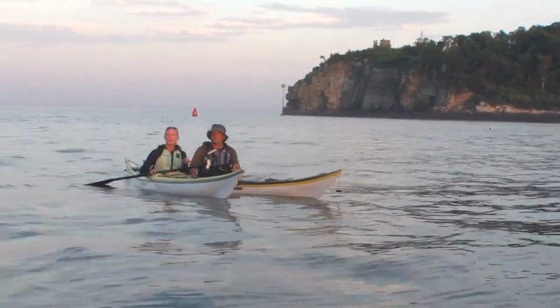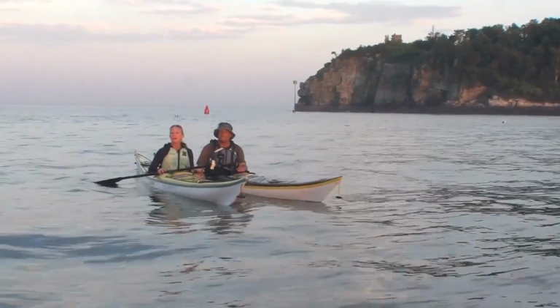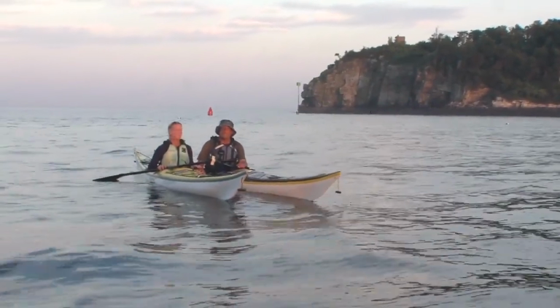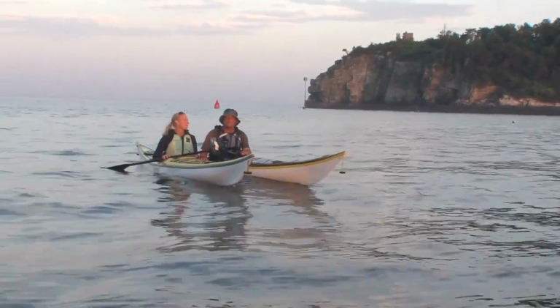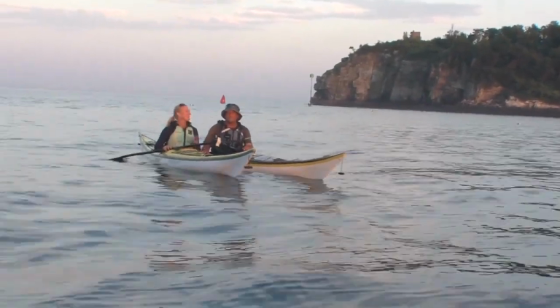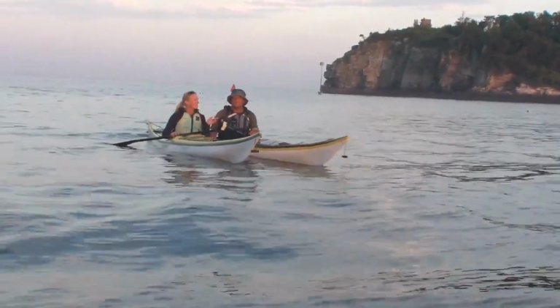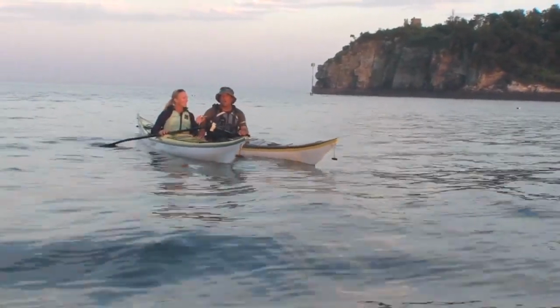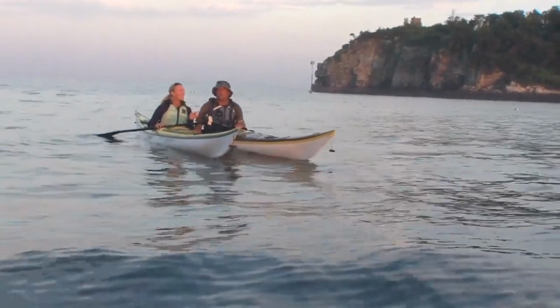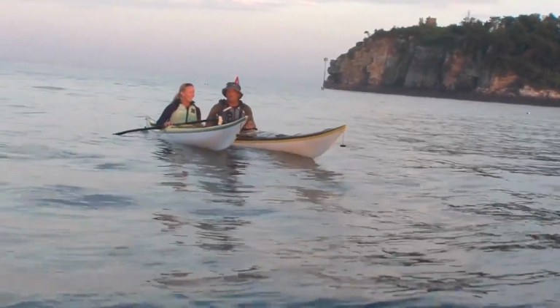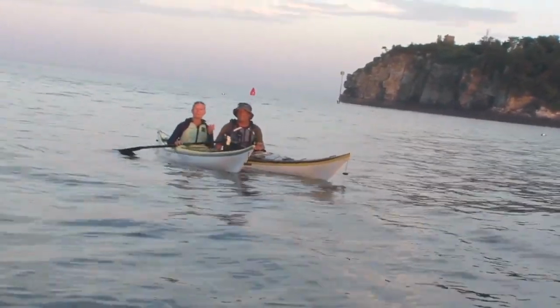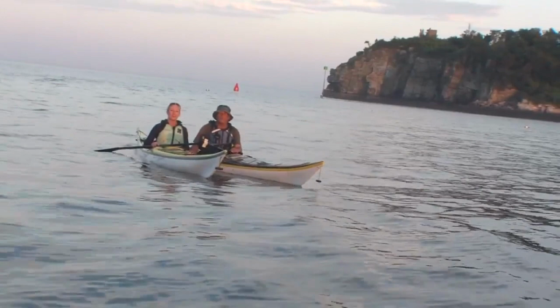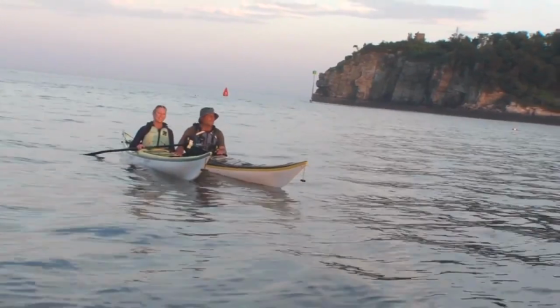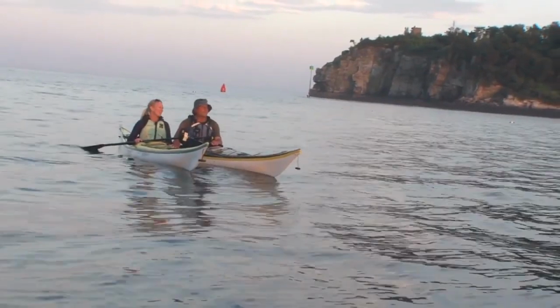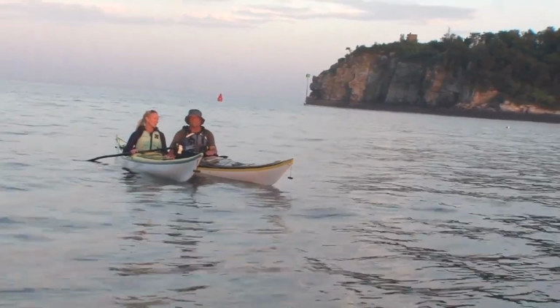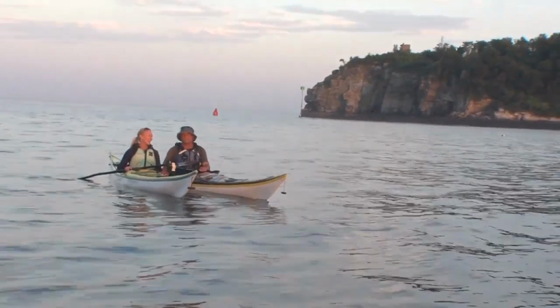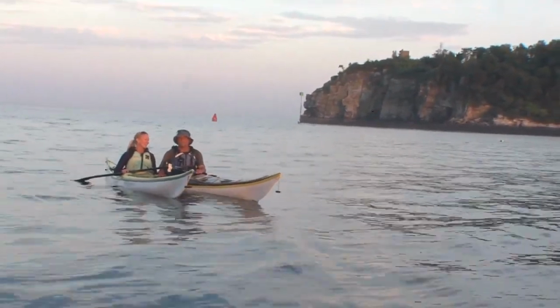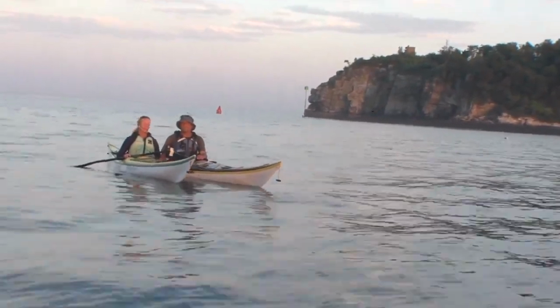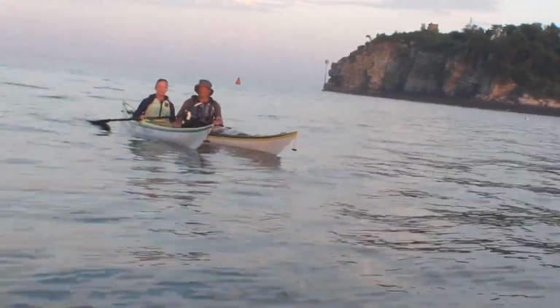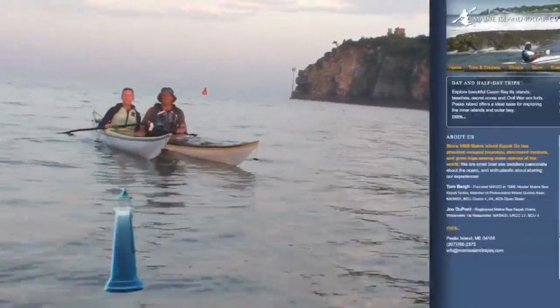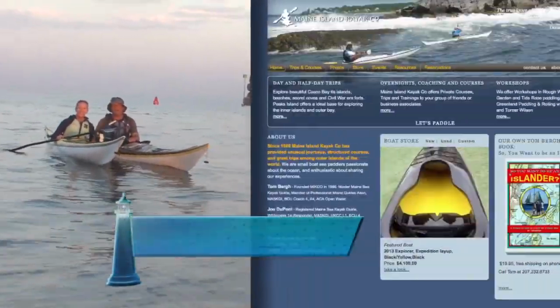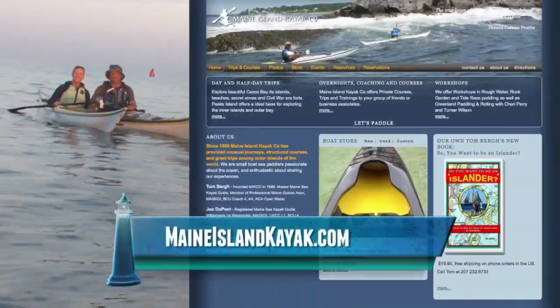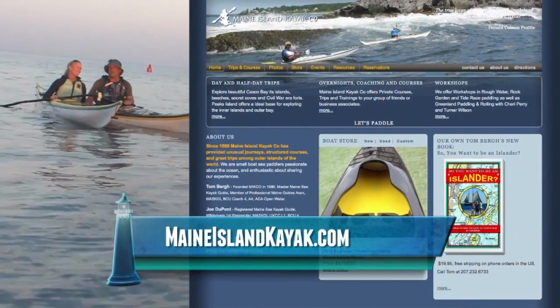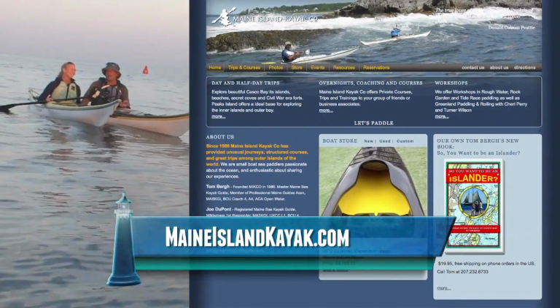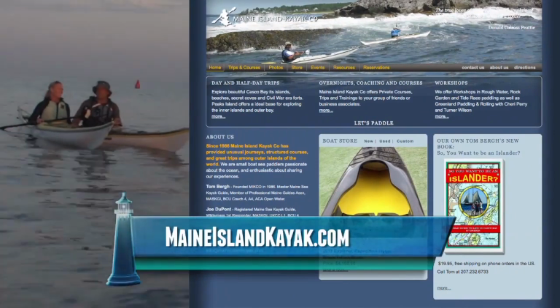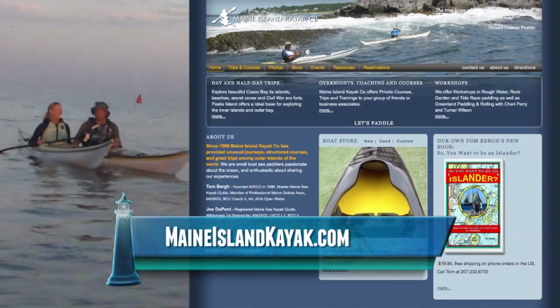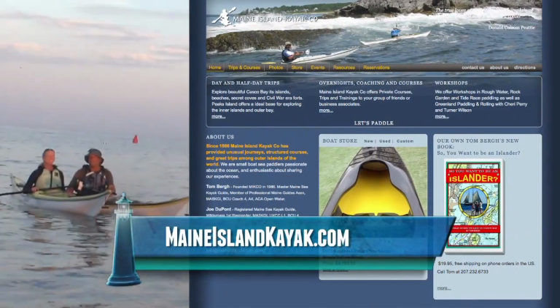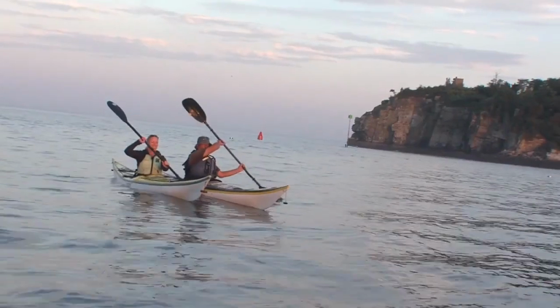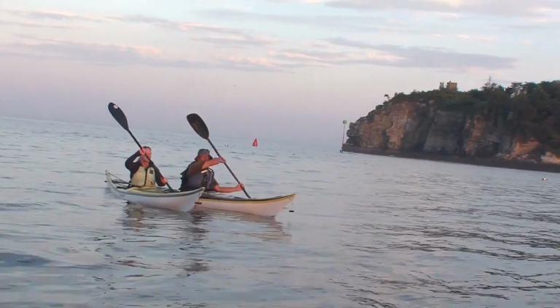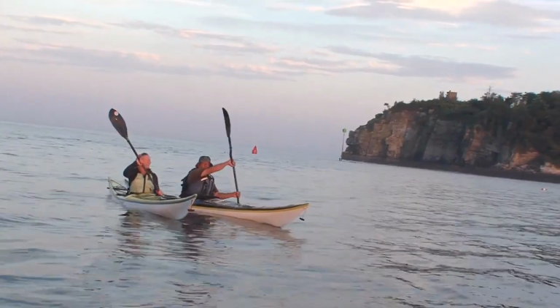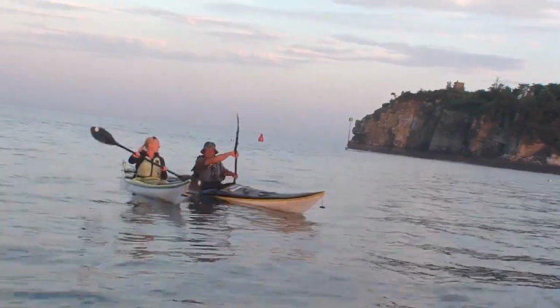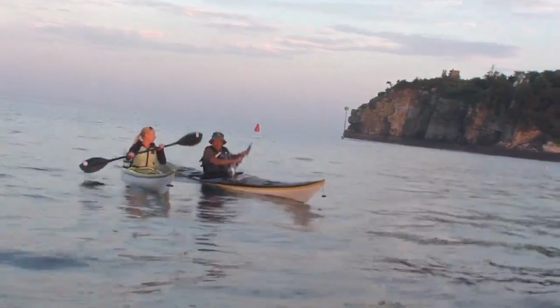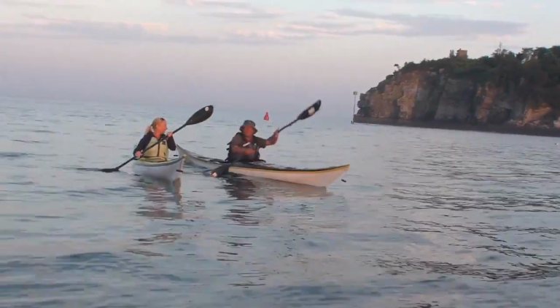Joe DuPont from Maine Island Kayak — give them your website so in case they come to Maine and they want a kayak guide, they'll know where to go. Thank you. Yeah, that's maineislandkayak.com, and Maine is spelled like the state. Let's enjoy the rest of this ride. What do you say, Joe? All right, let's do it.